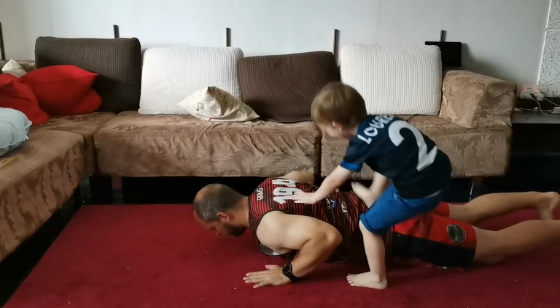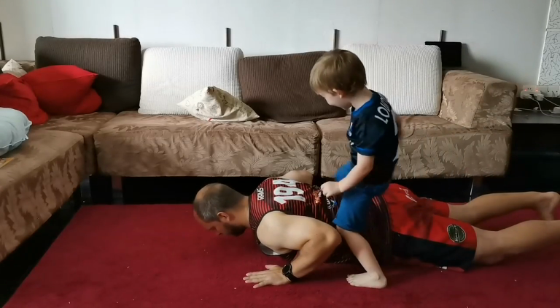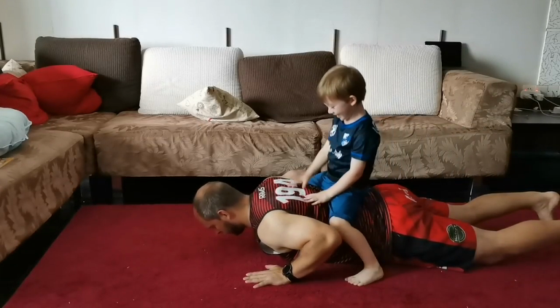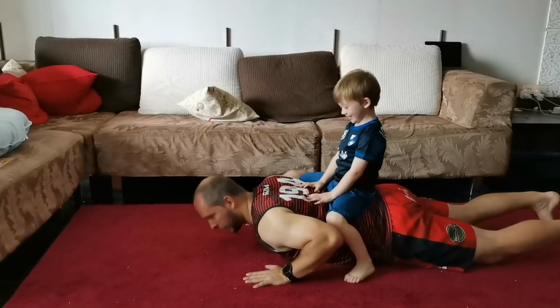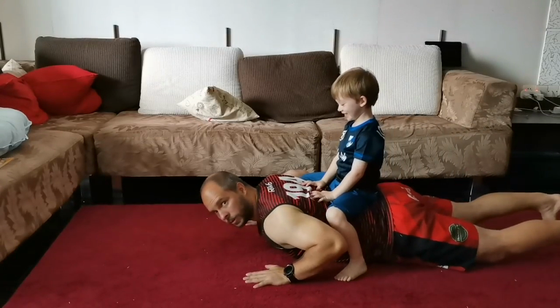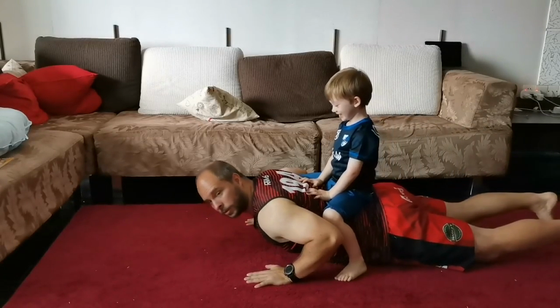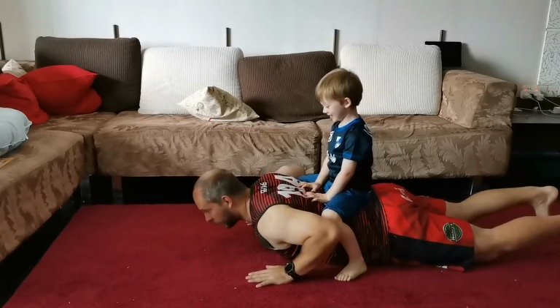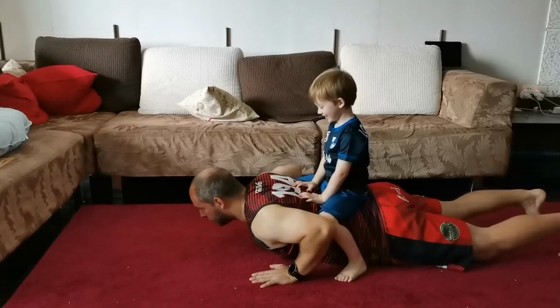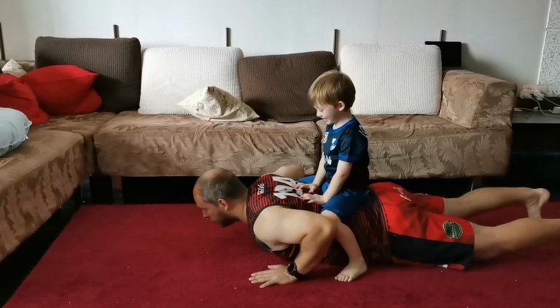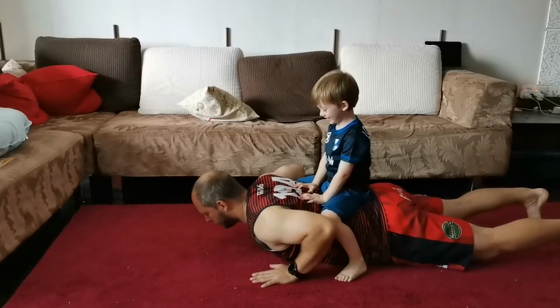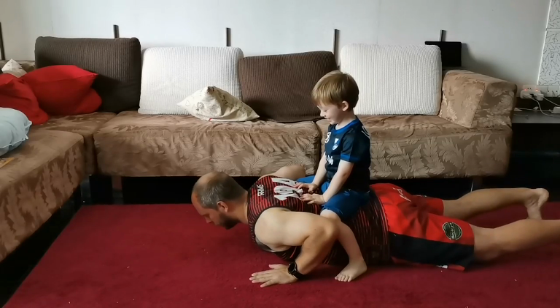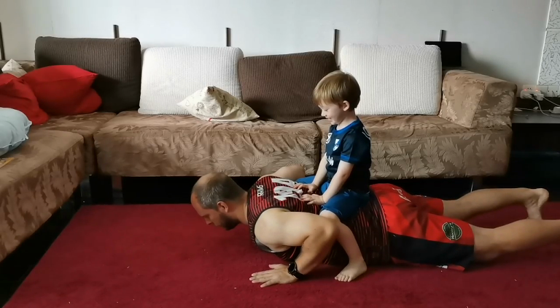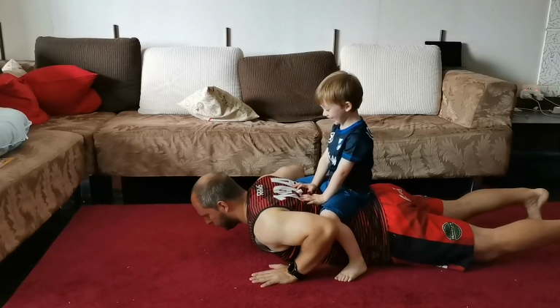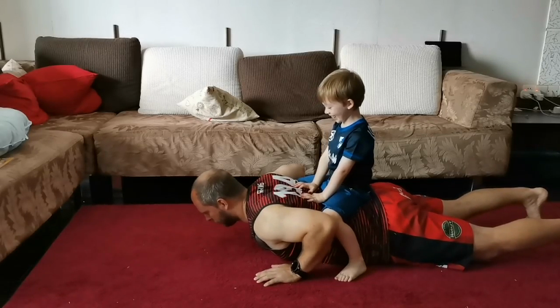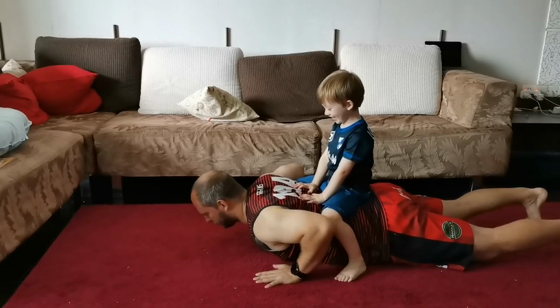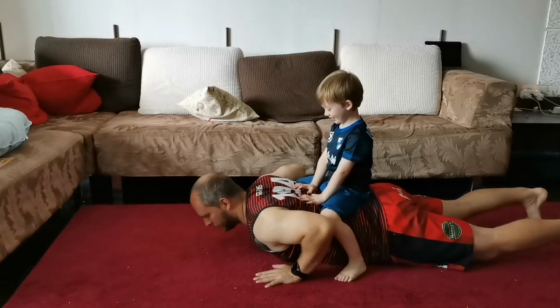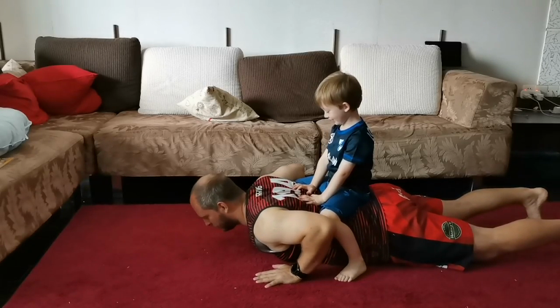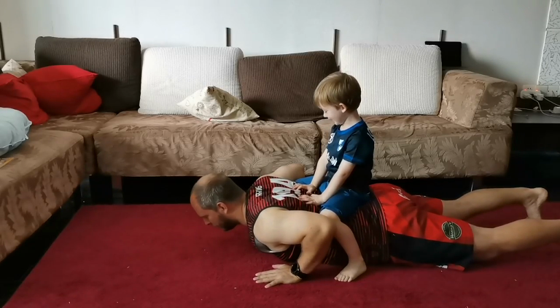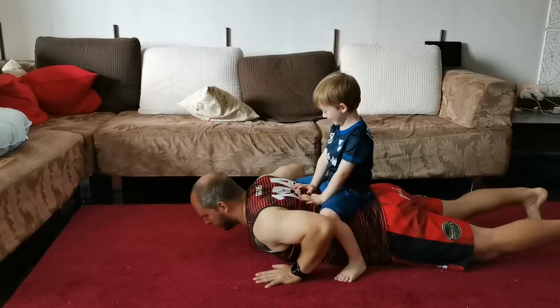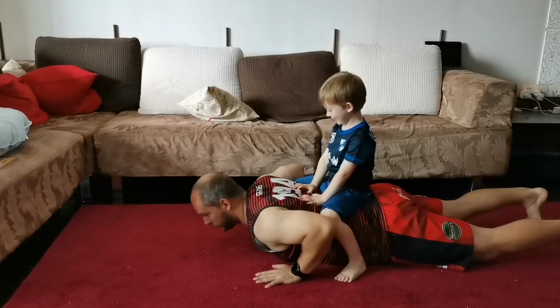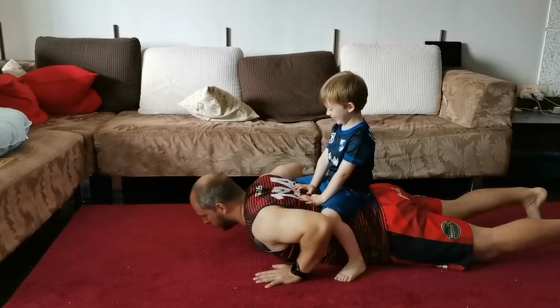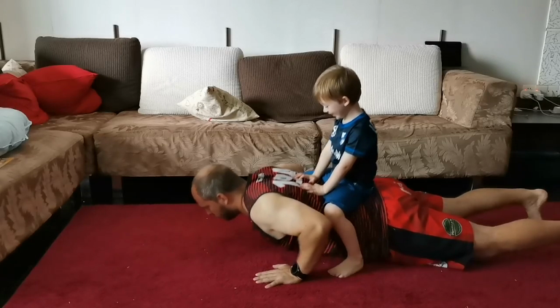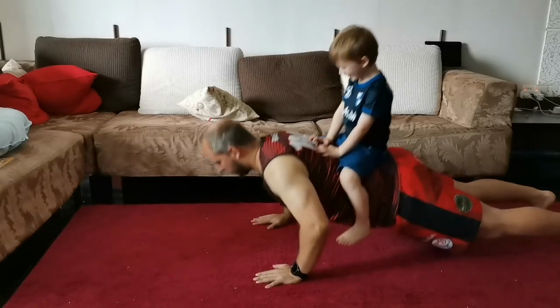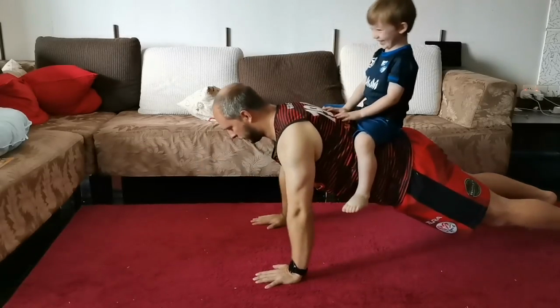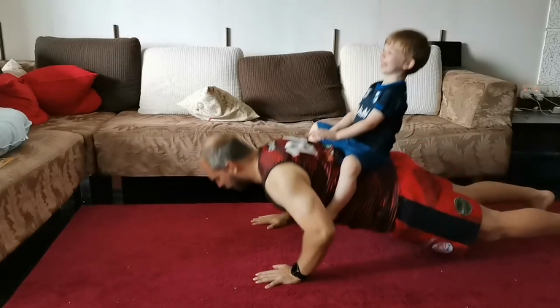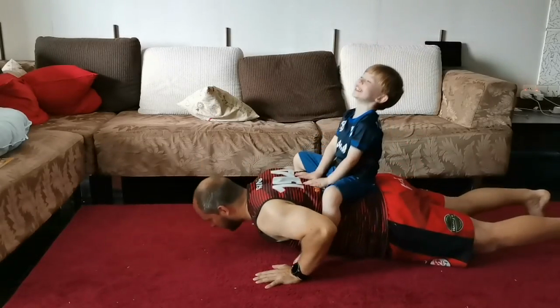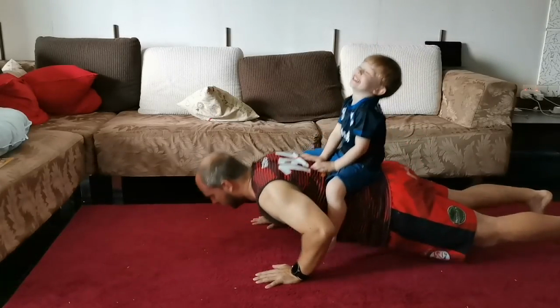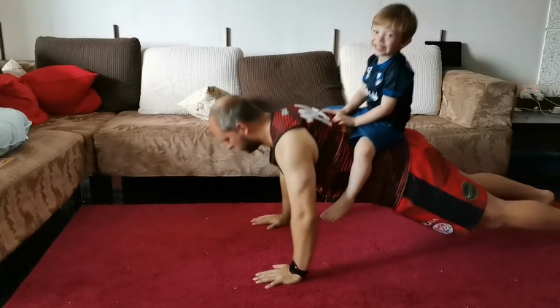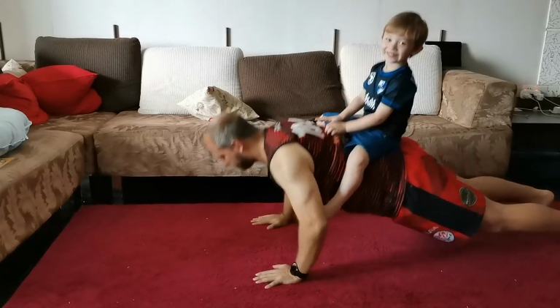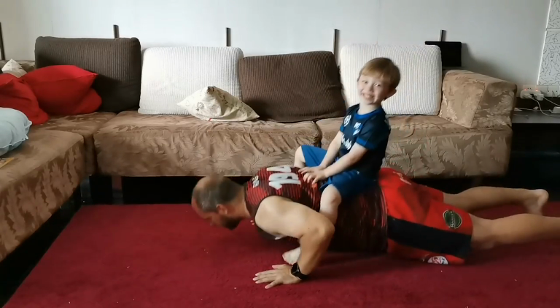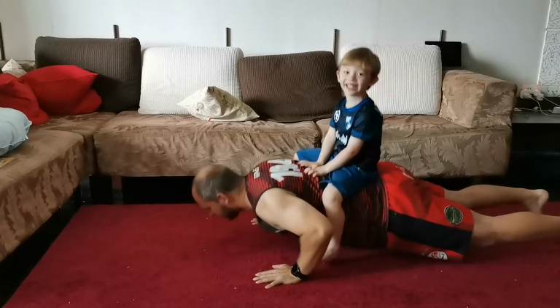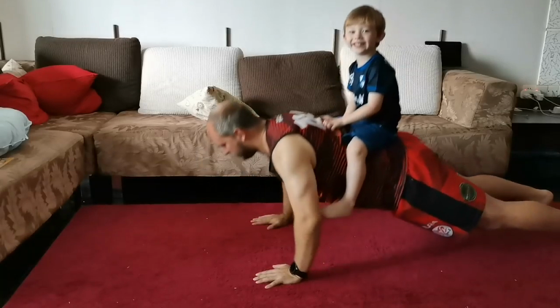The second push-up is when you use your toddler as a weight. Make yourself comfortable on the ground, let them climb onto your back, and make sure they're sitting still and that they understand they need to sit still. Then you start with your push-ups.